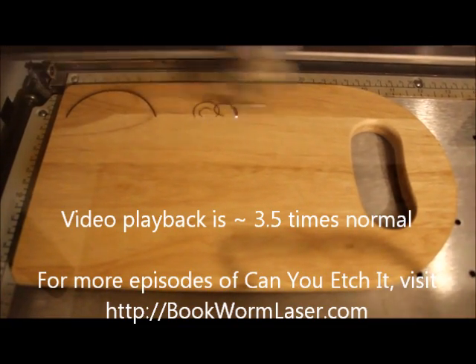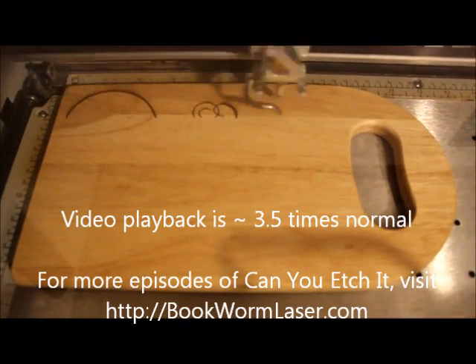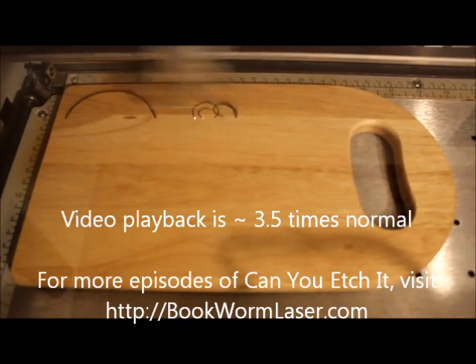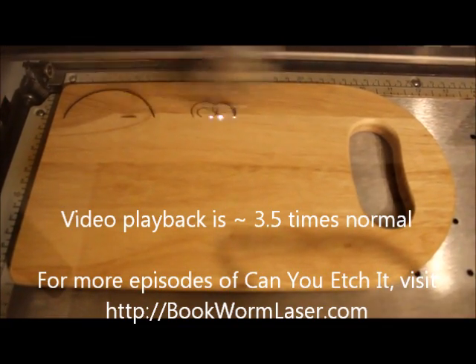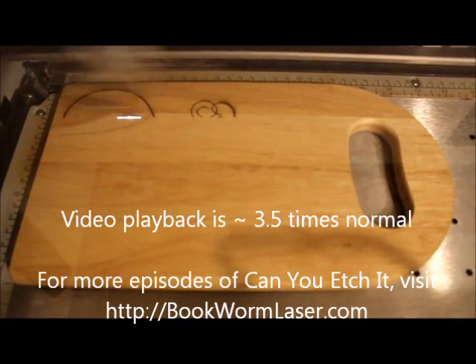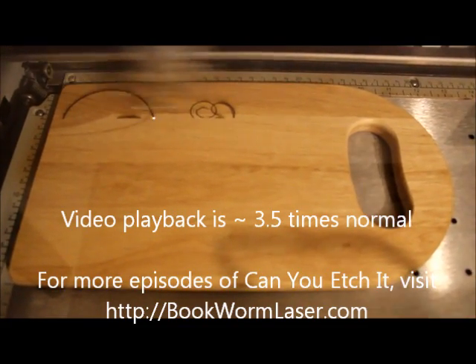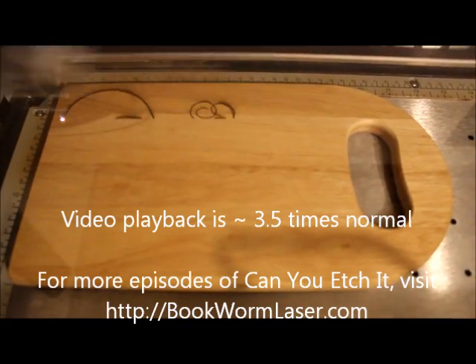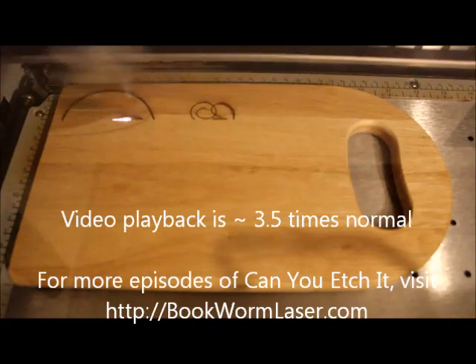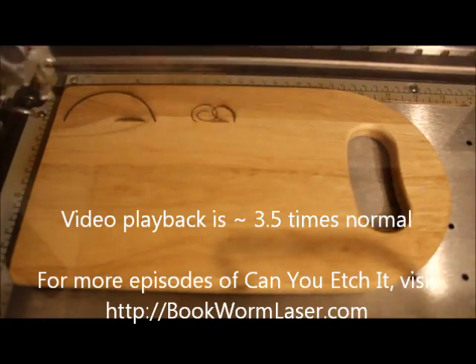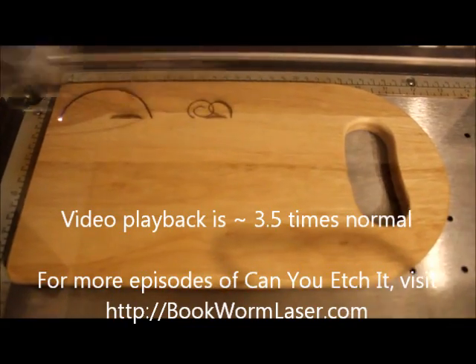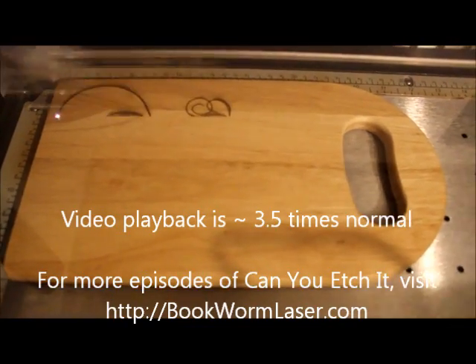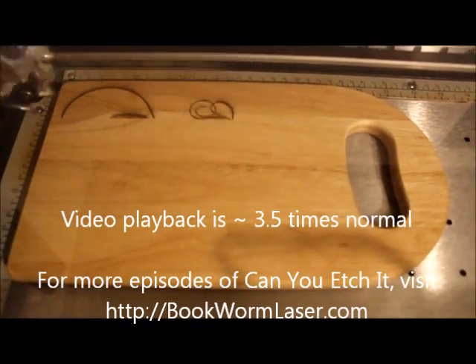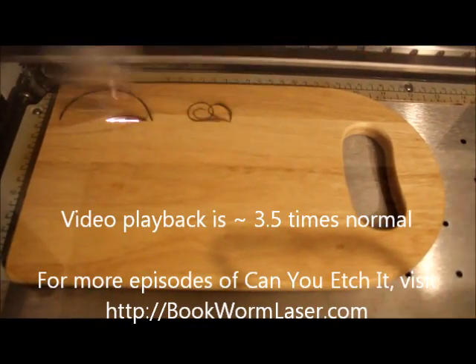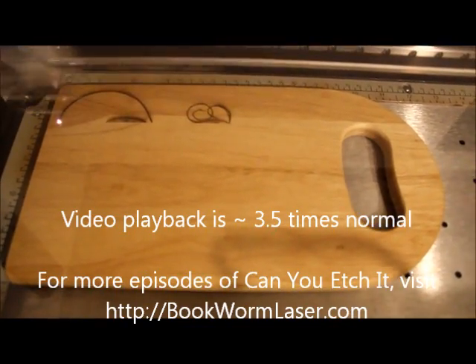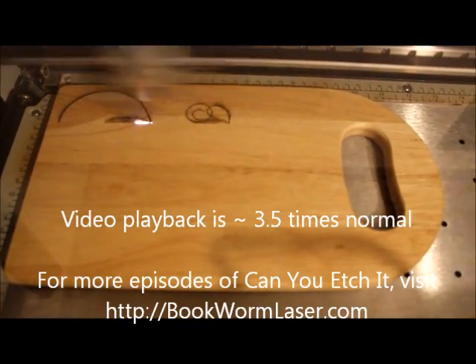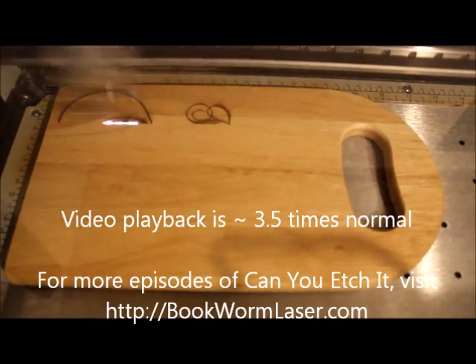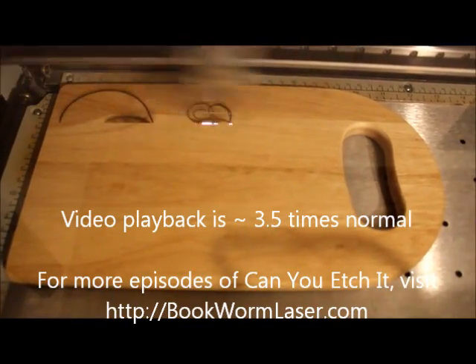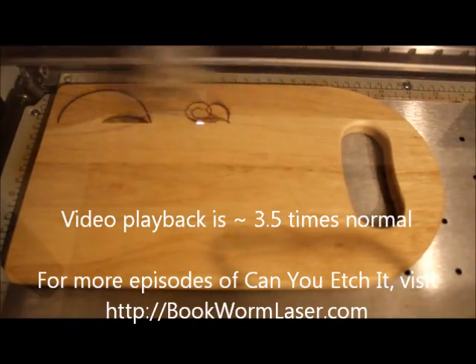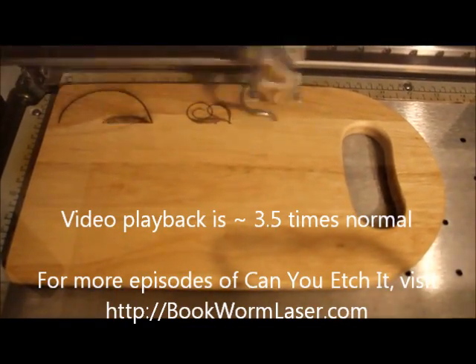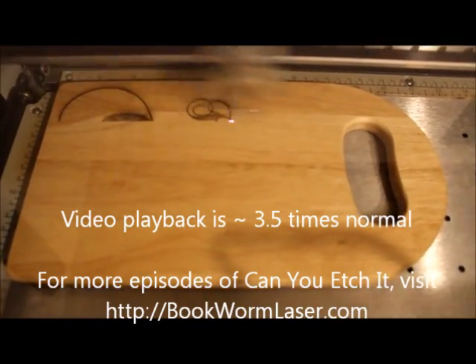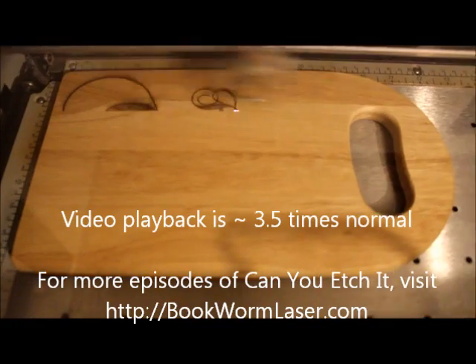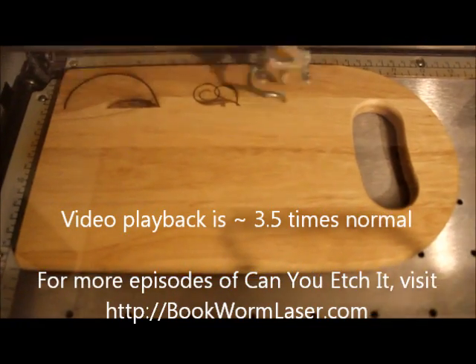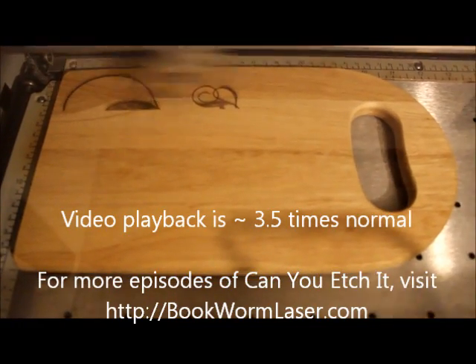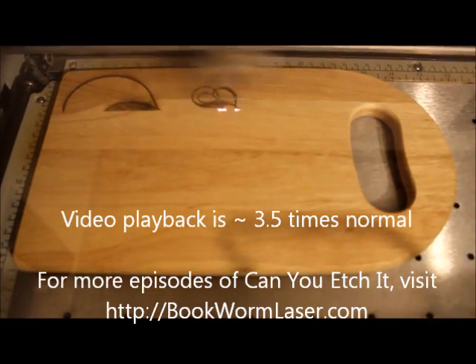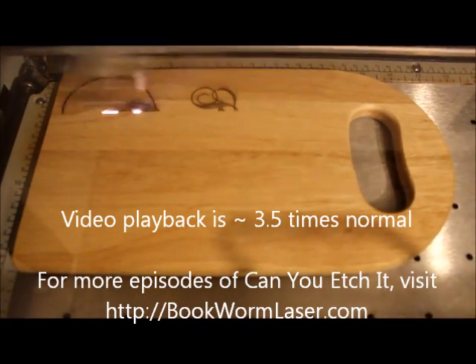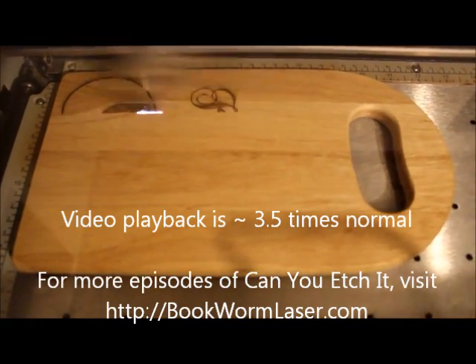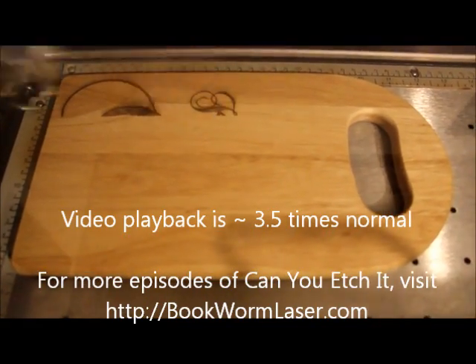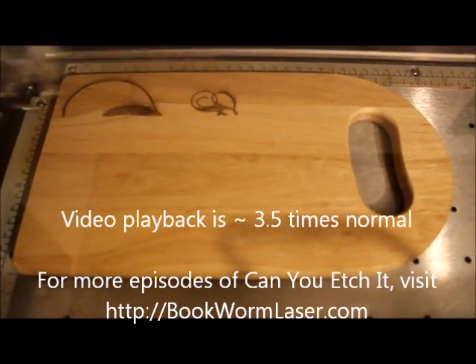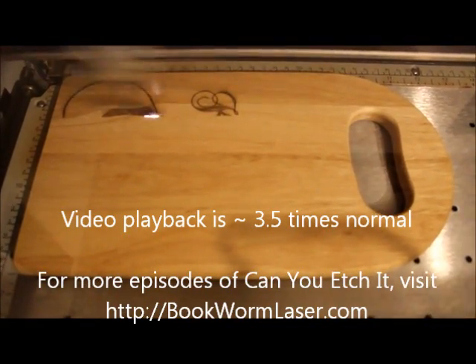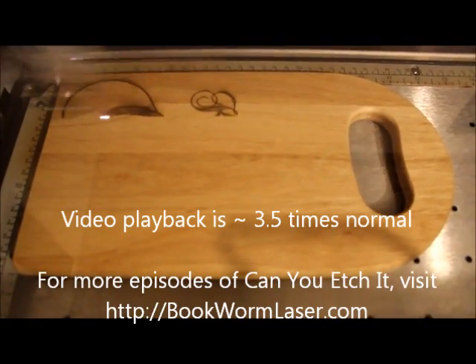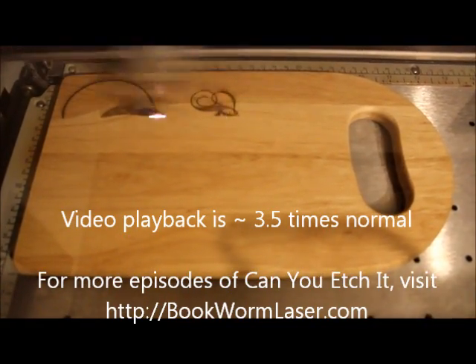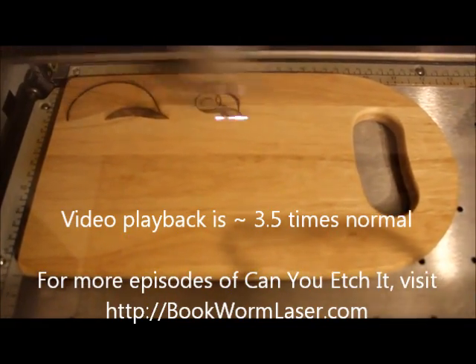The cutting board appears to be made from oak and is about the size of a piece of paper. I'm always on the lookout for different things to try with the laser, especially anything made from wood. It's nice that today's project involves cooking, one of my favorite activities.